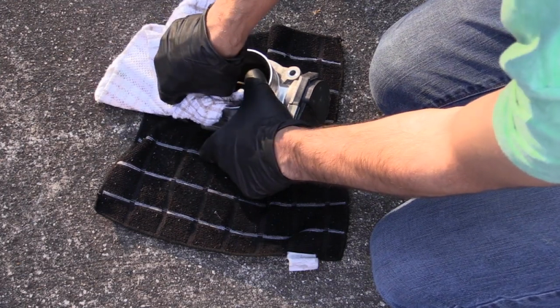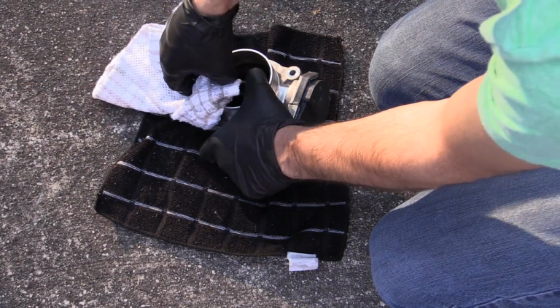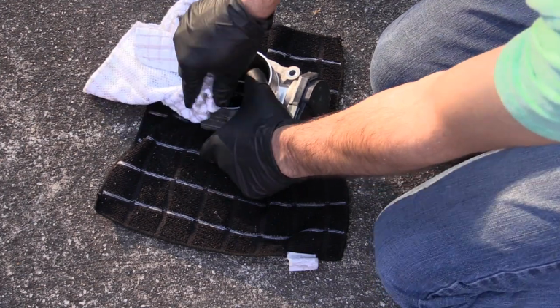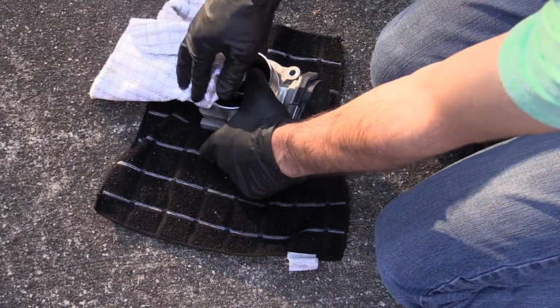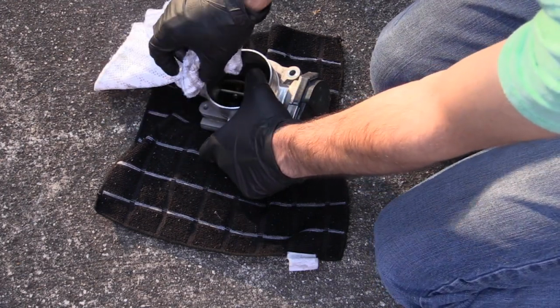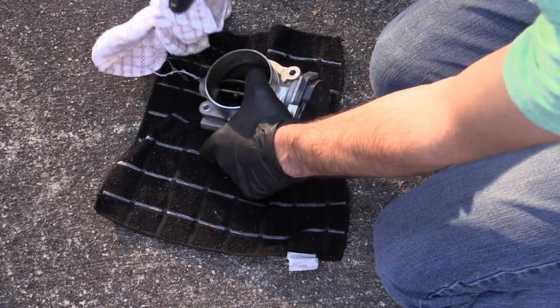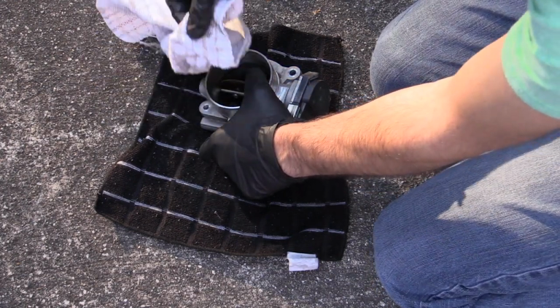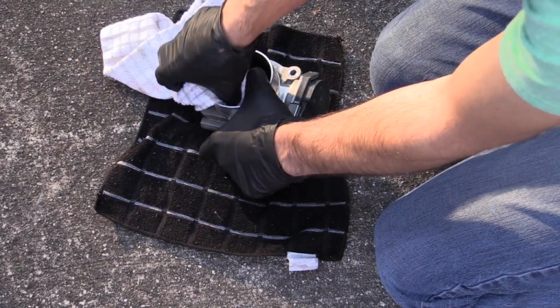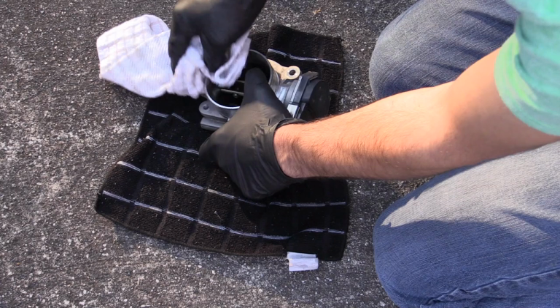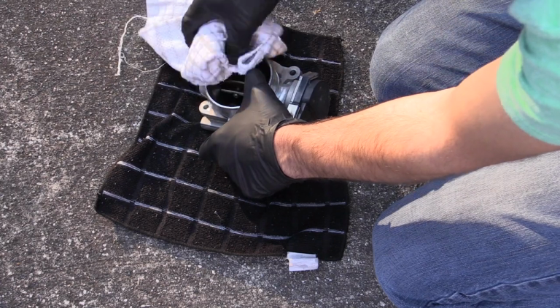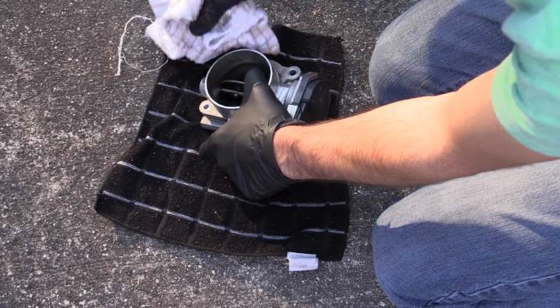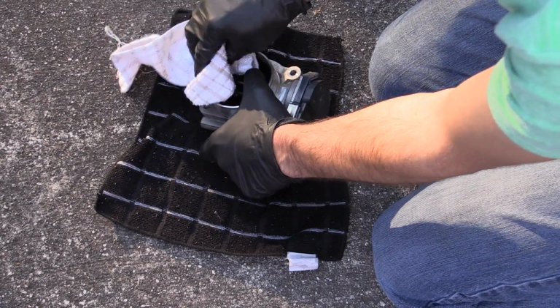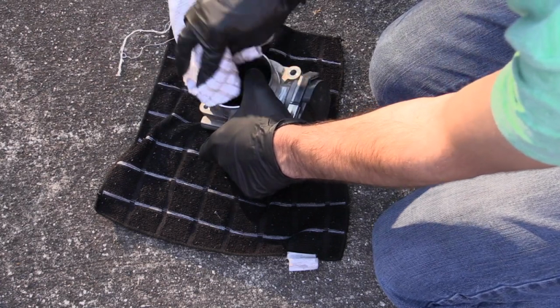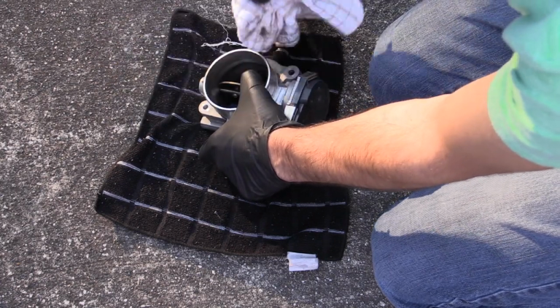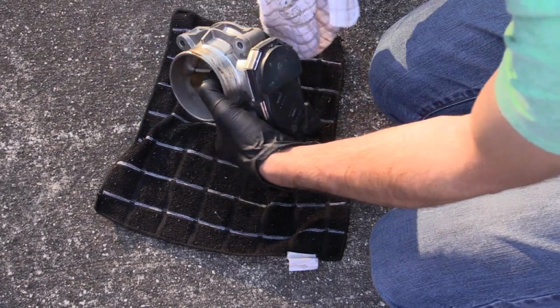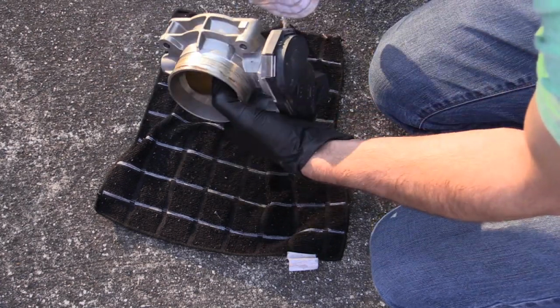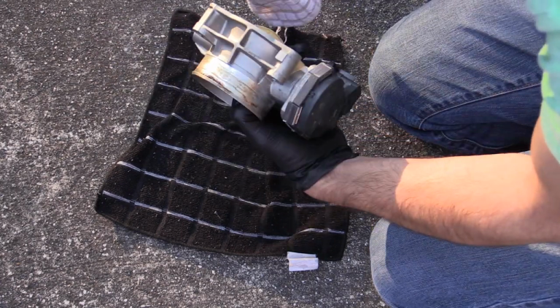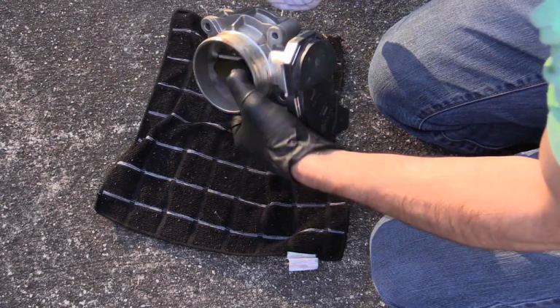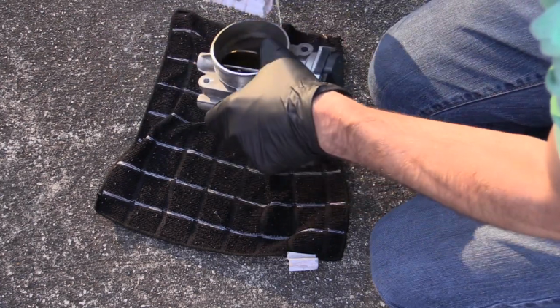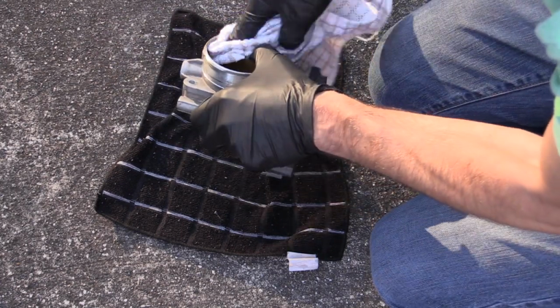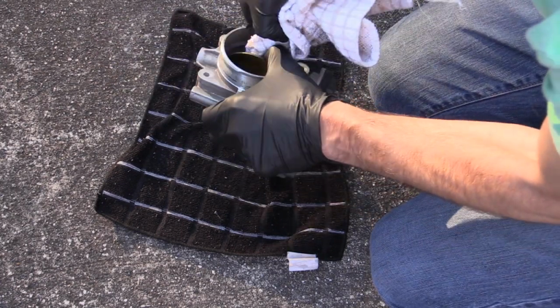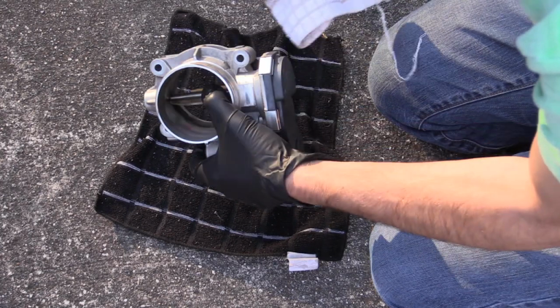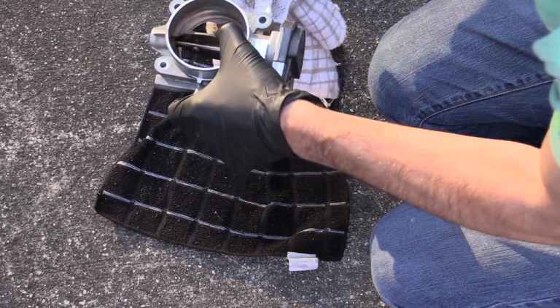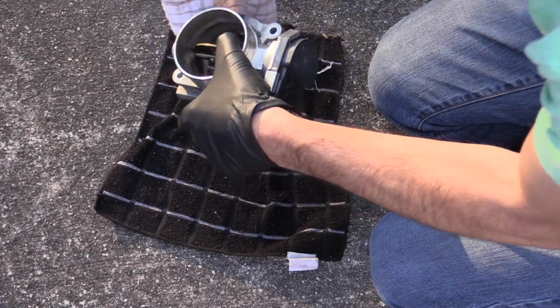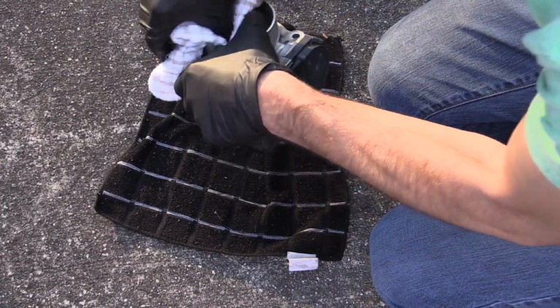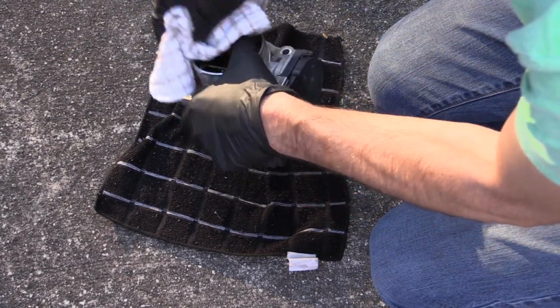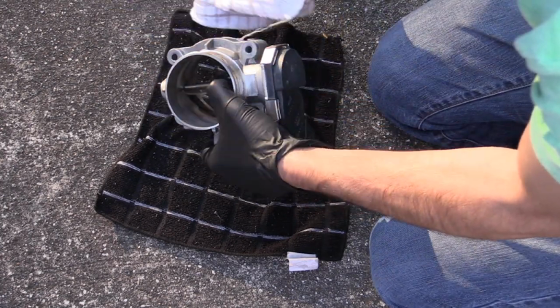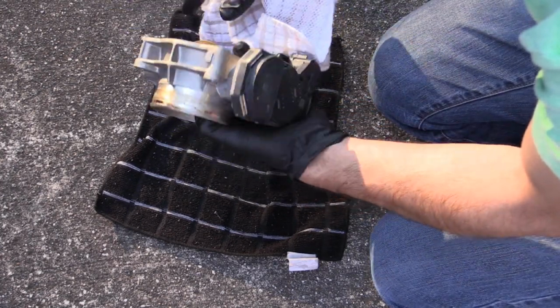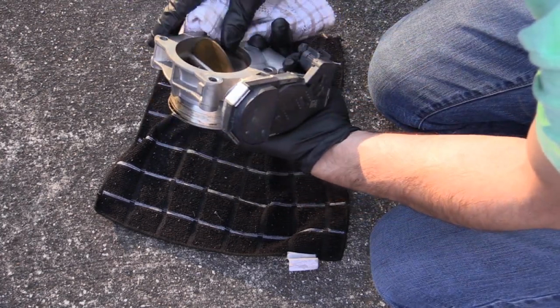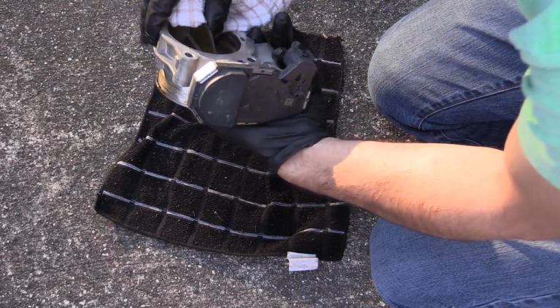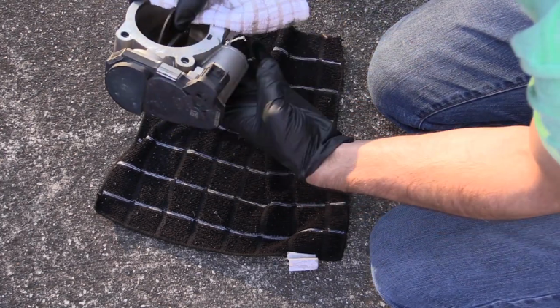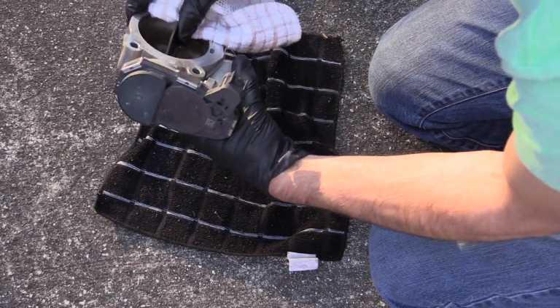I apologize about all the annoying dogs in the background. It was a nice day to do this outside and it warmed up a little bit — these are just the annoying neighborhood dogs I live with.